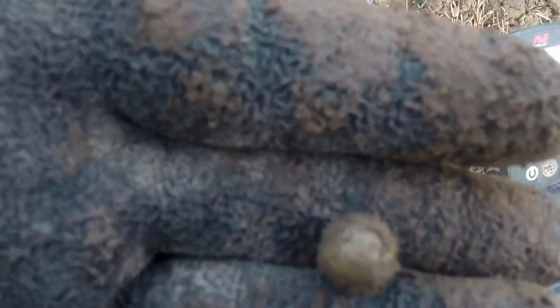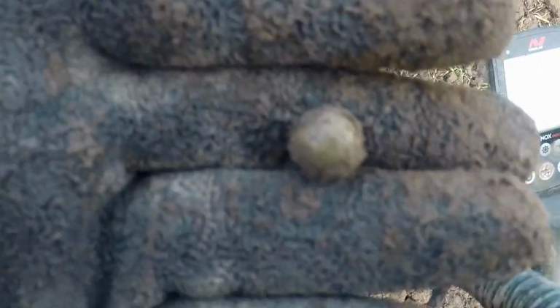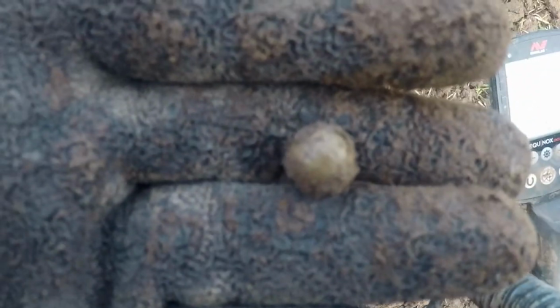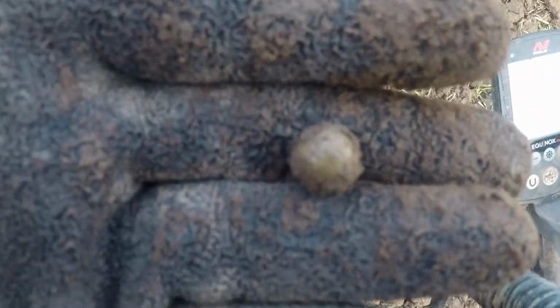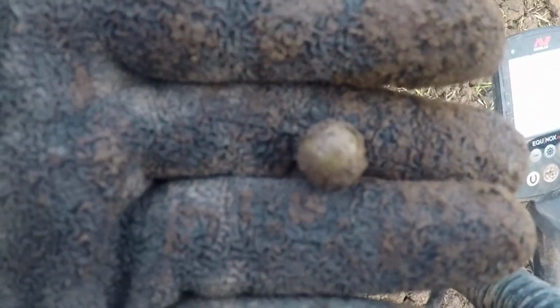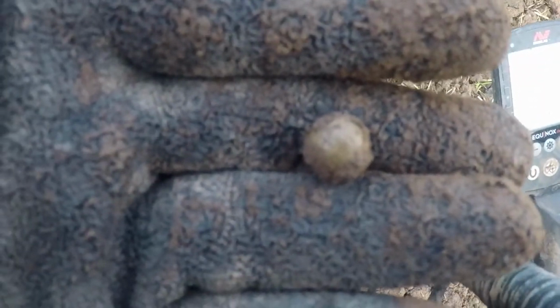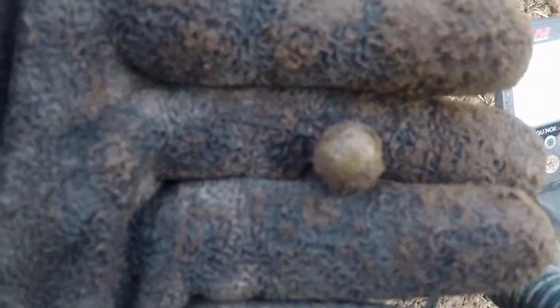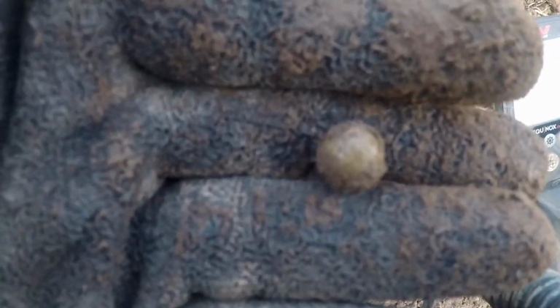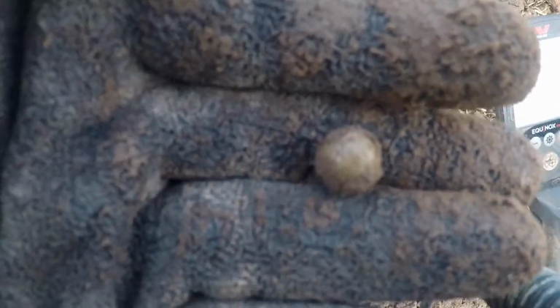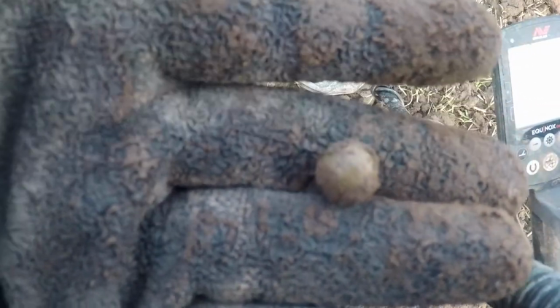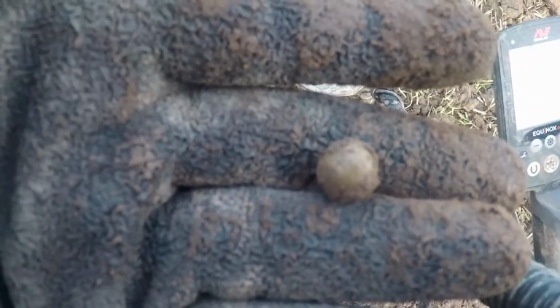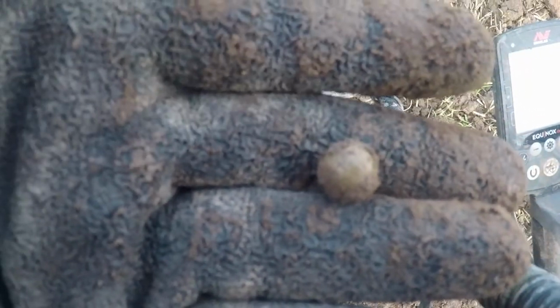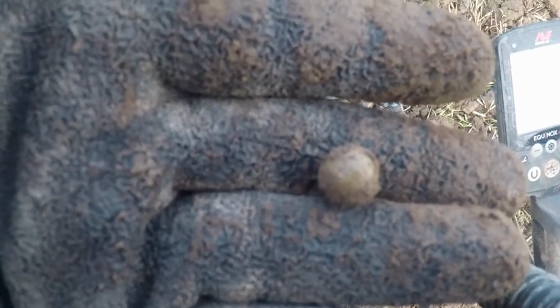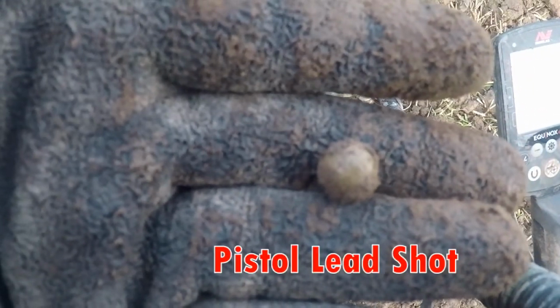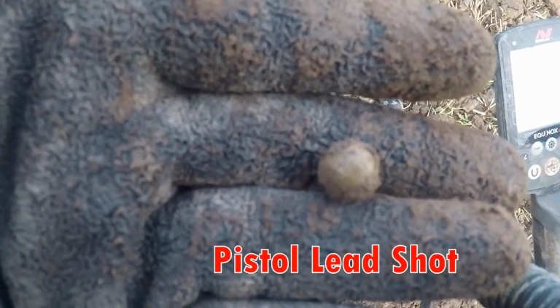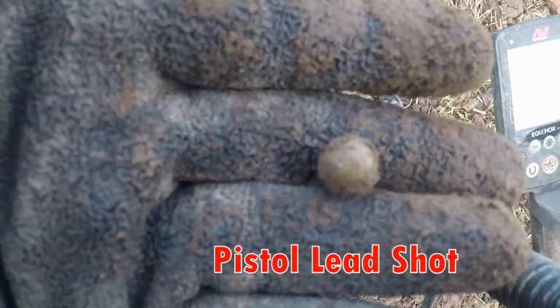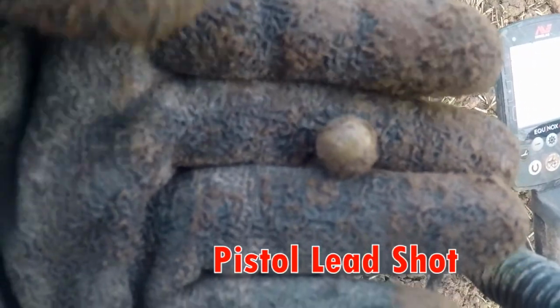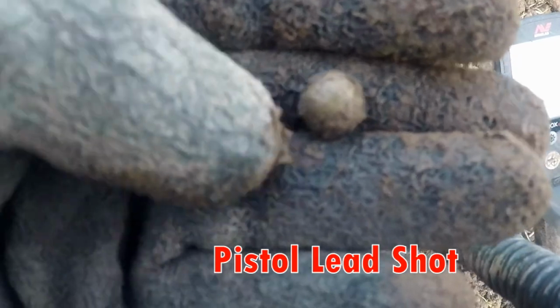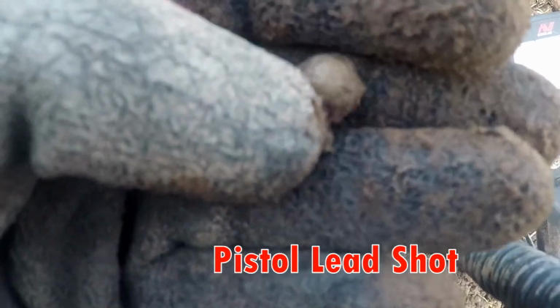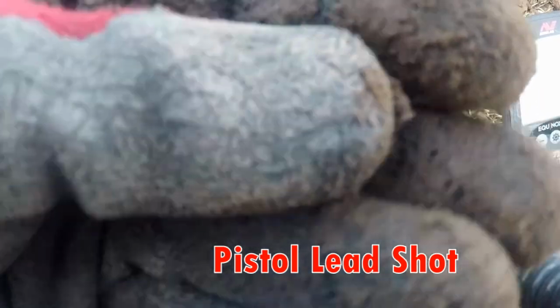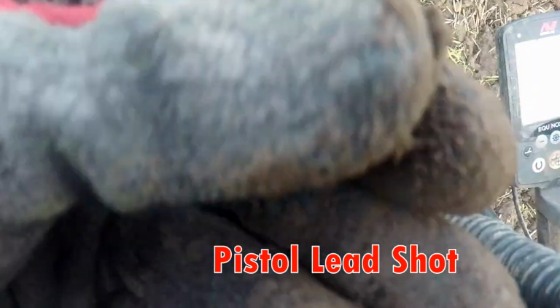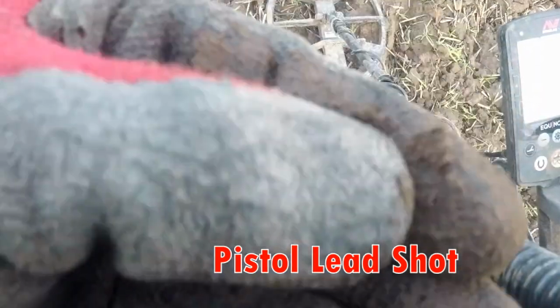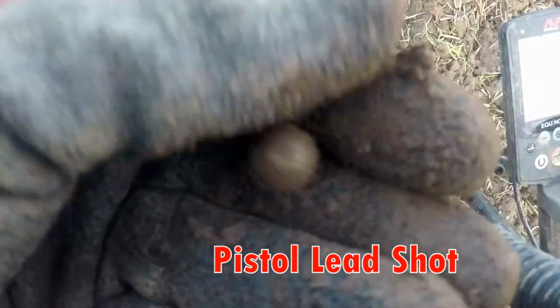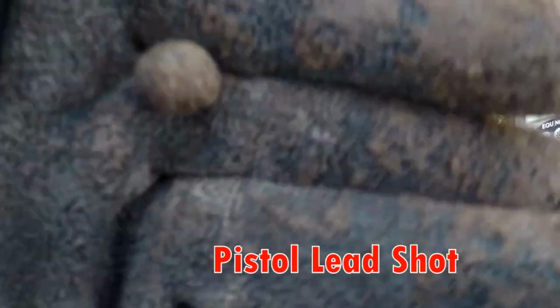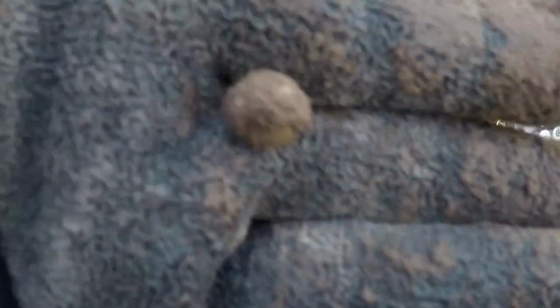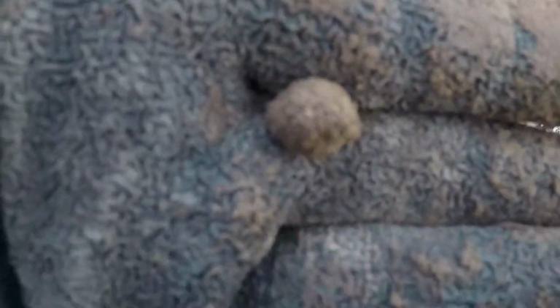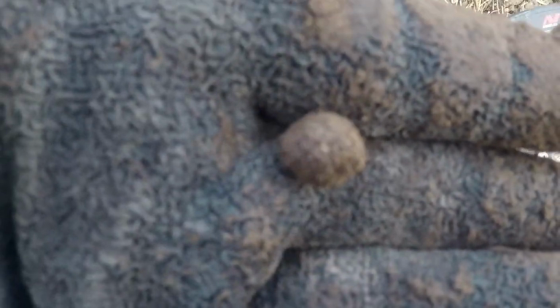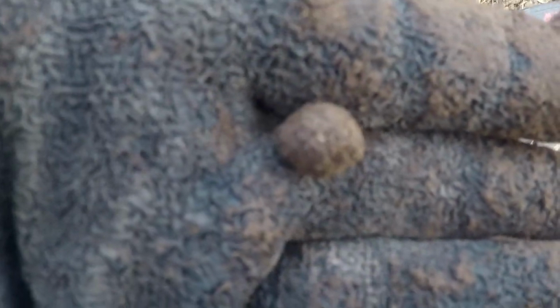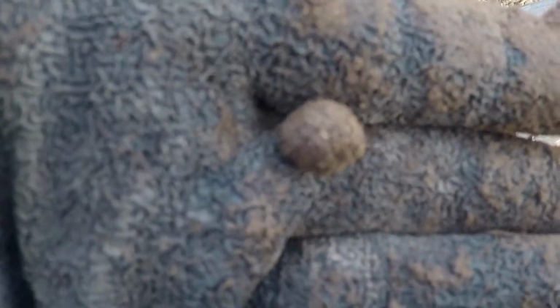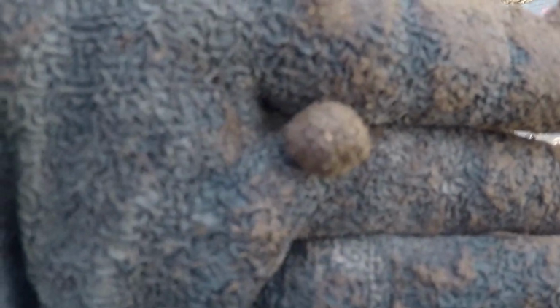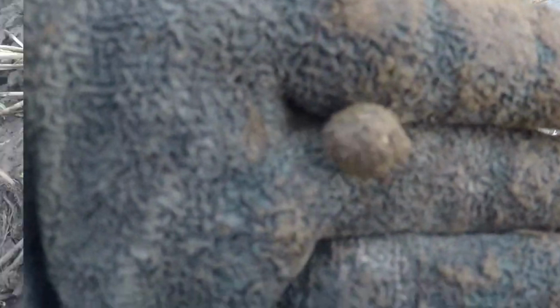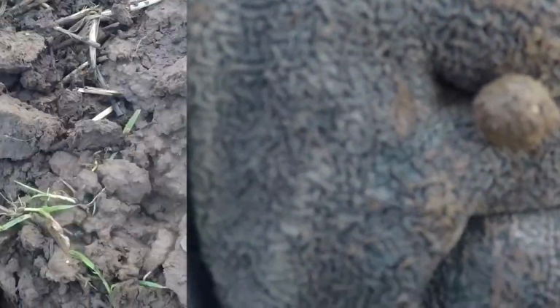Pistol shot — out of a pistol, 16th/17th century pistol shot. You certainly won't like that in here, there's no doubt about it.